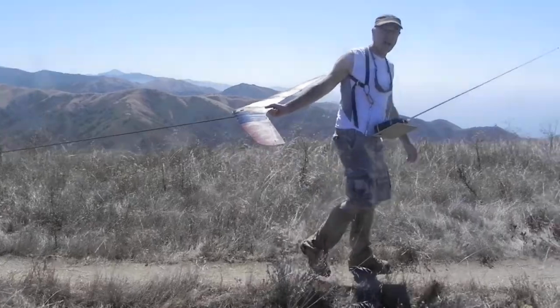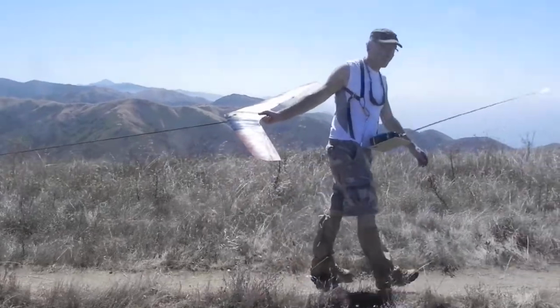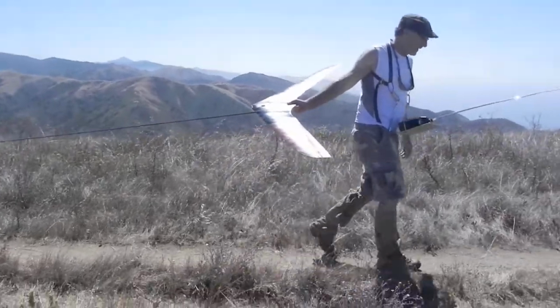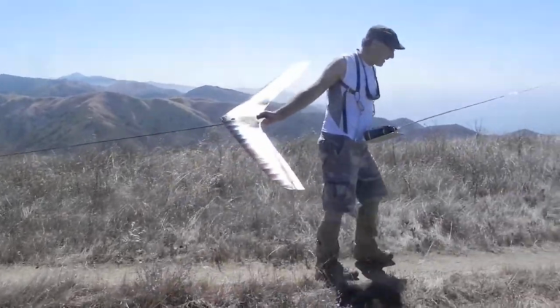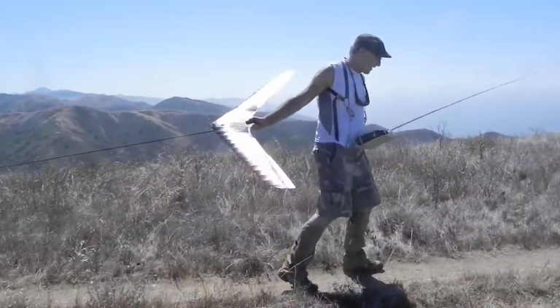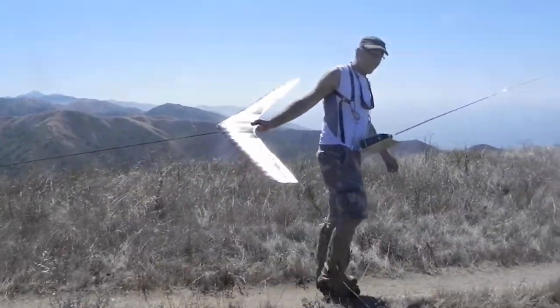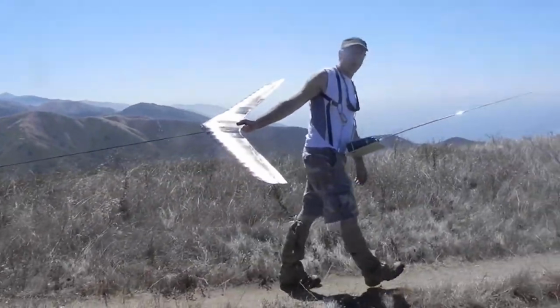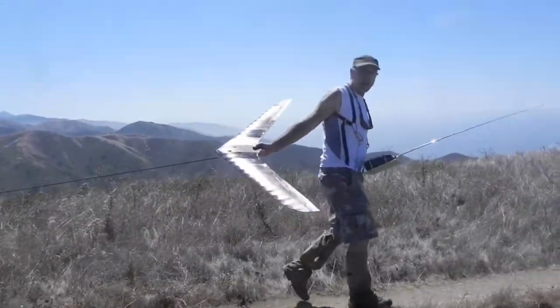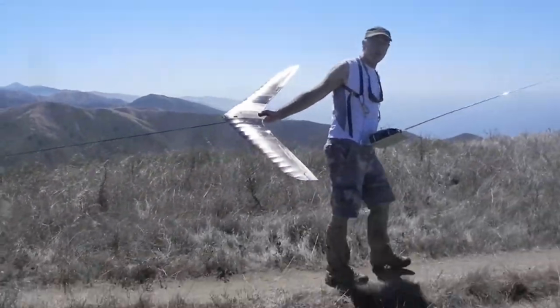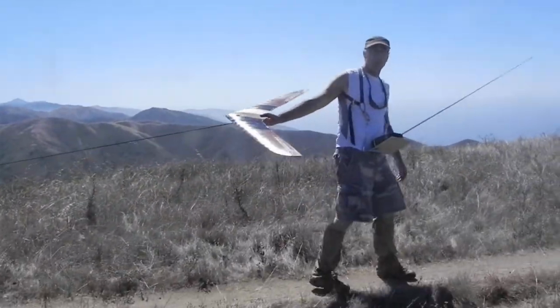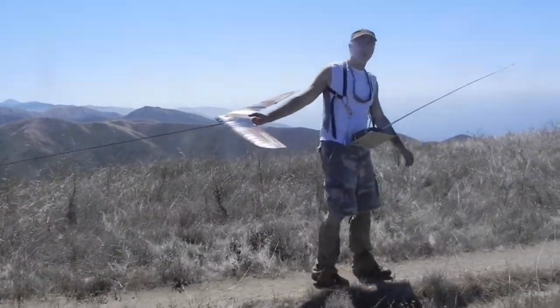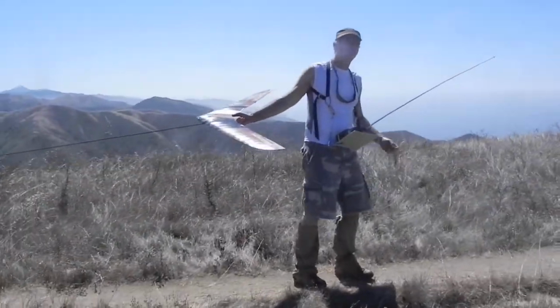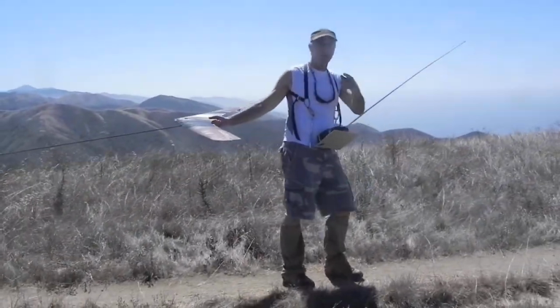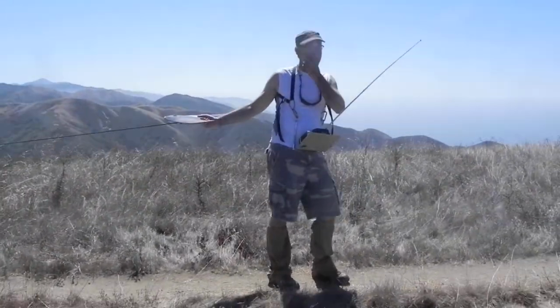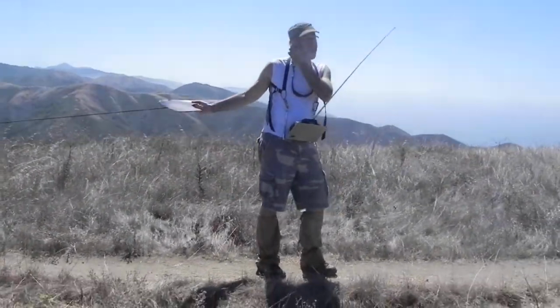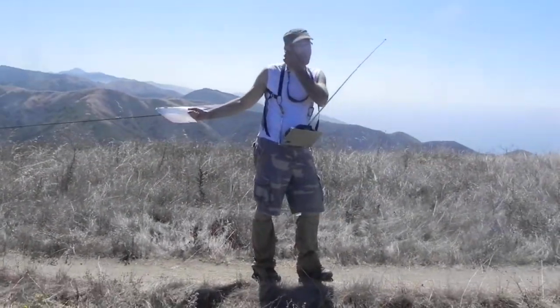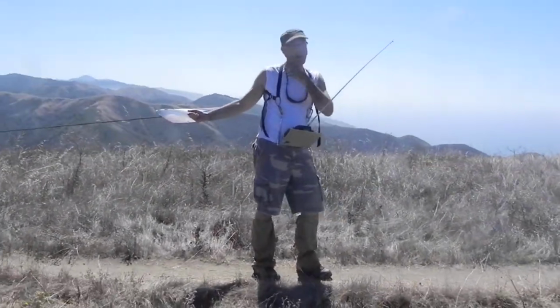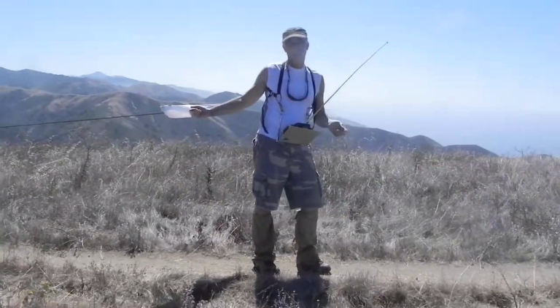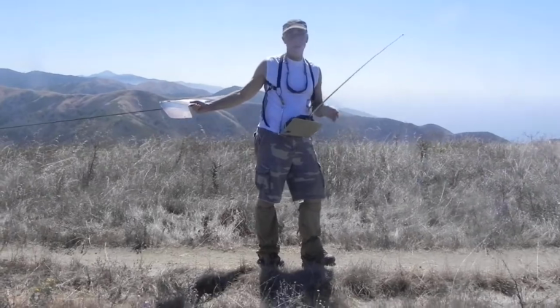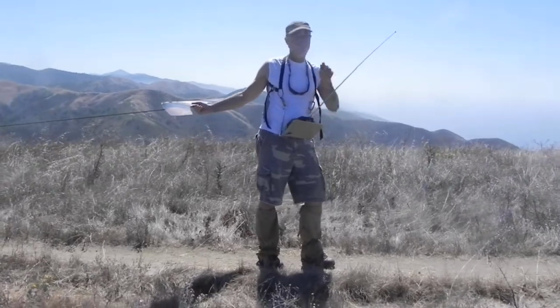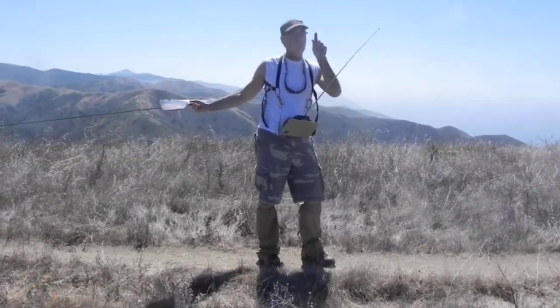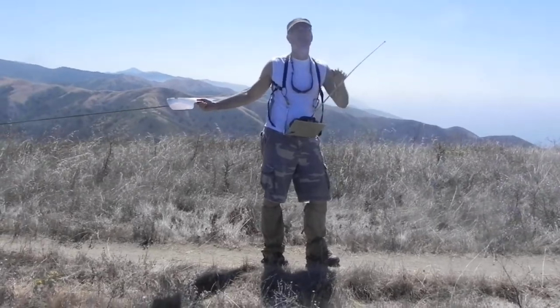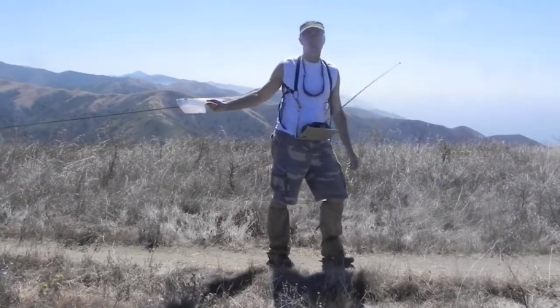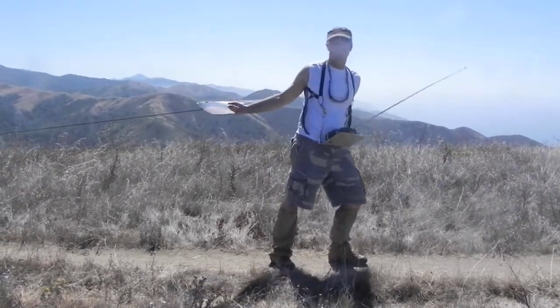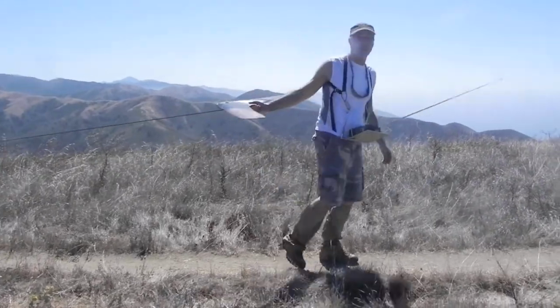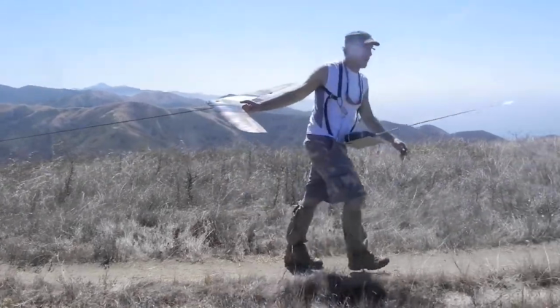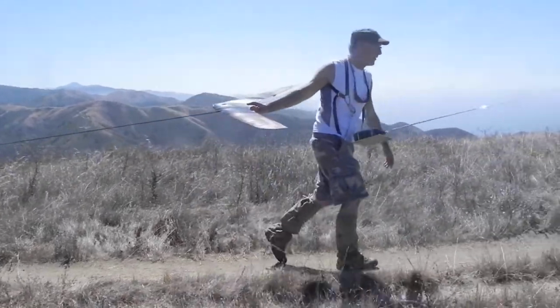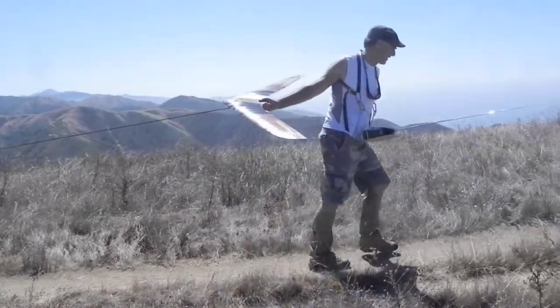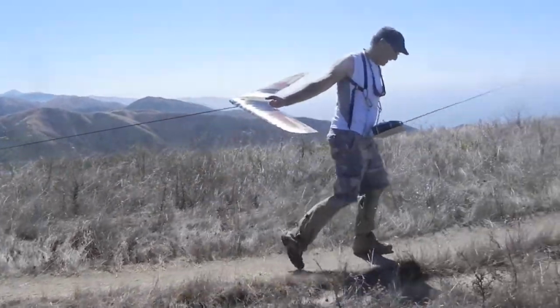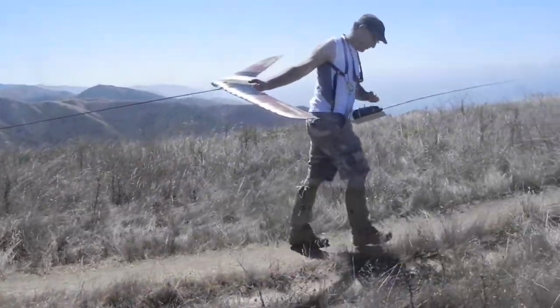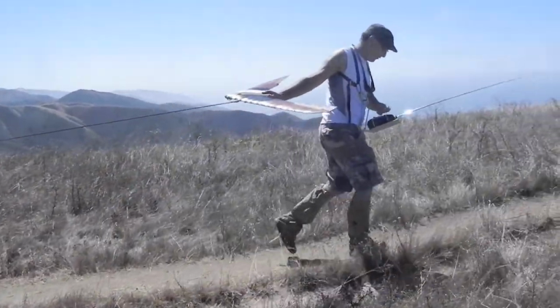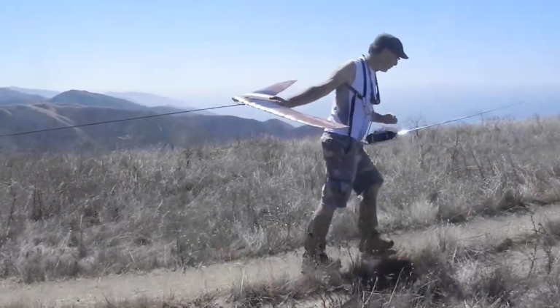At one point I glued a stick on the side of the camera. Look down the stick to just get it in the general area. That's not a bad idea.